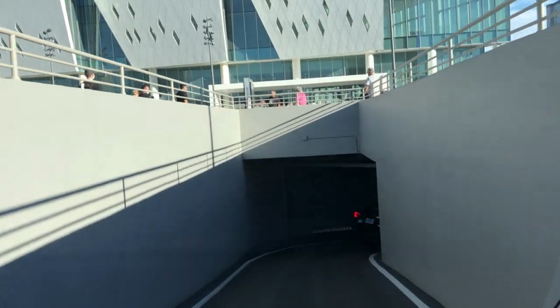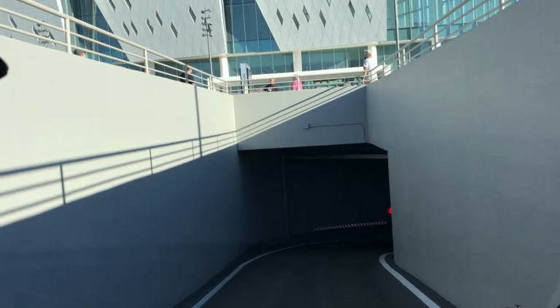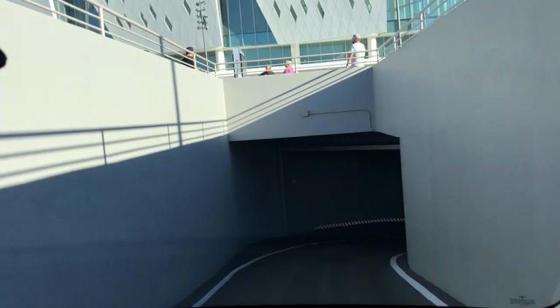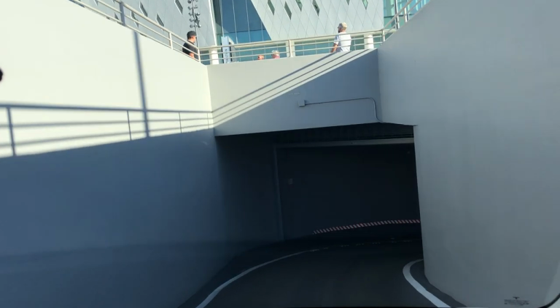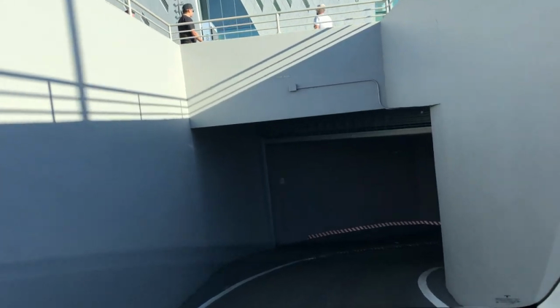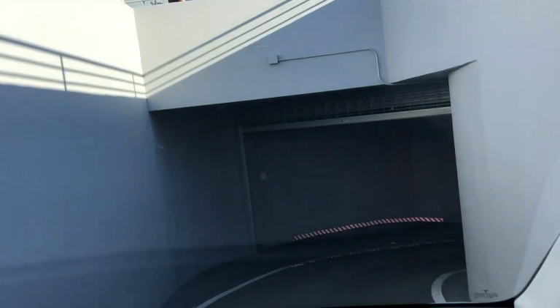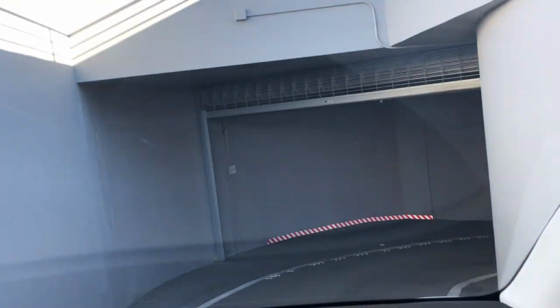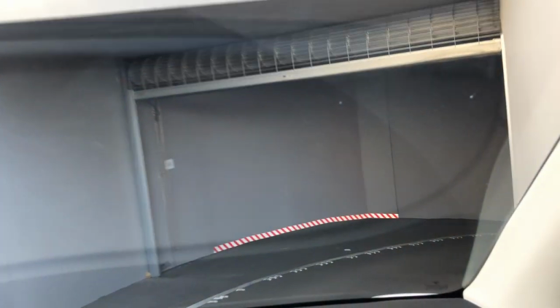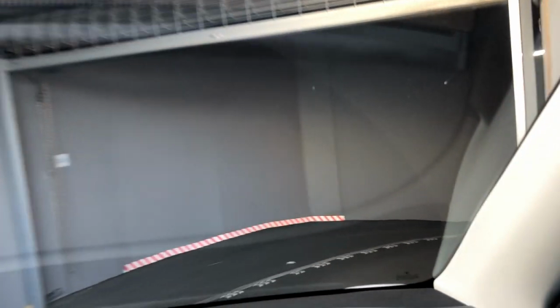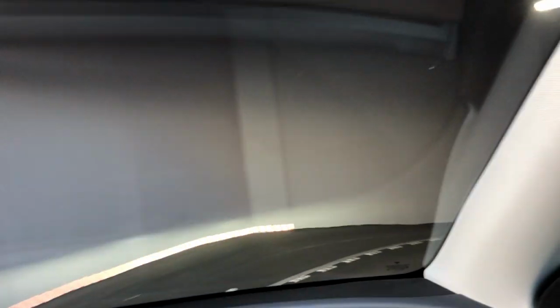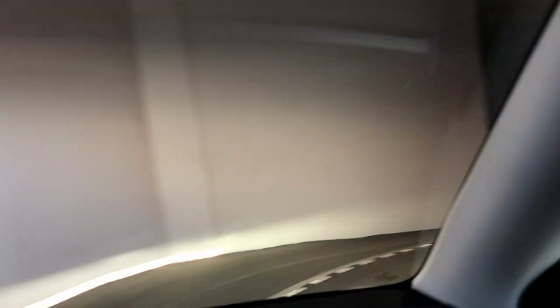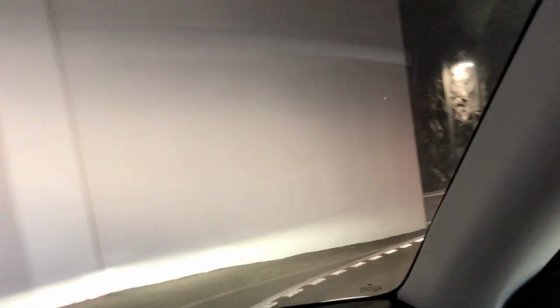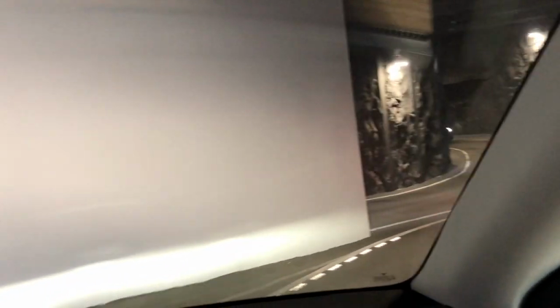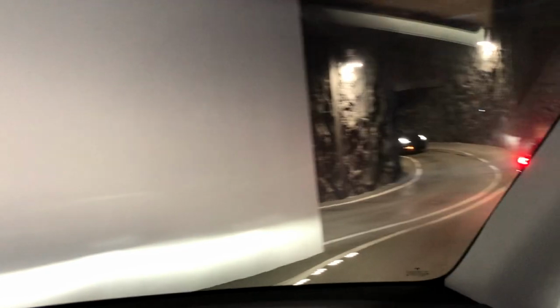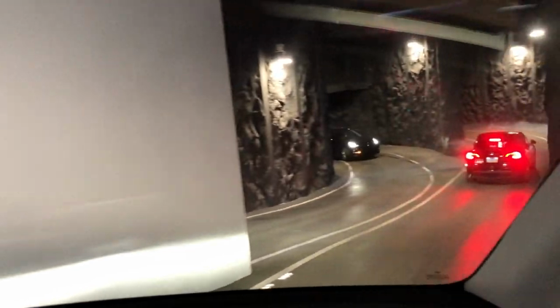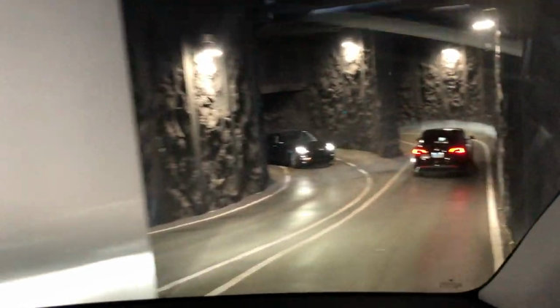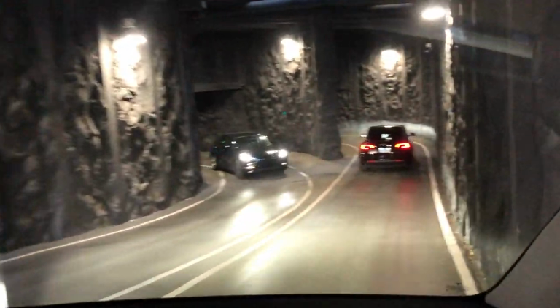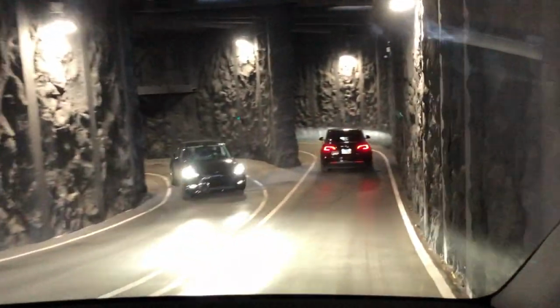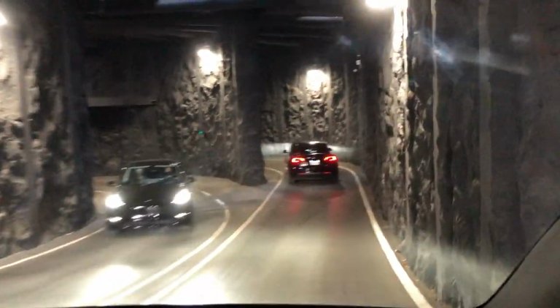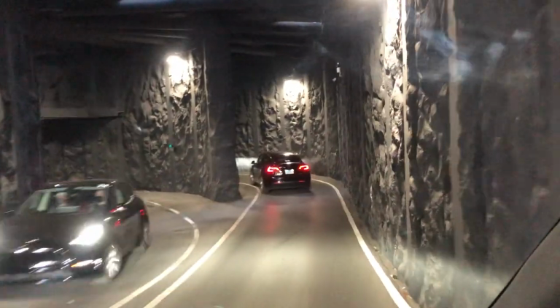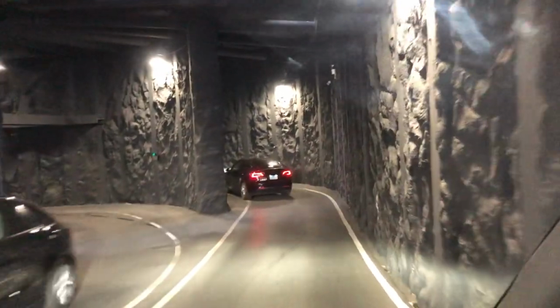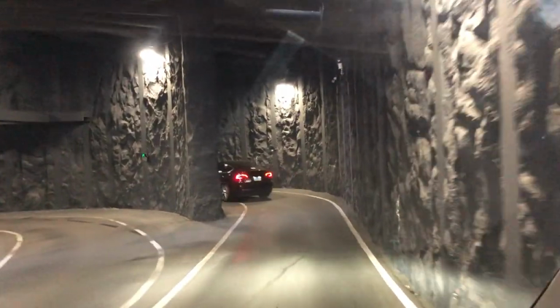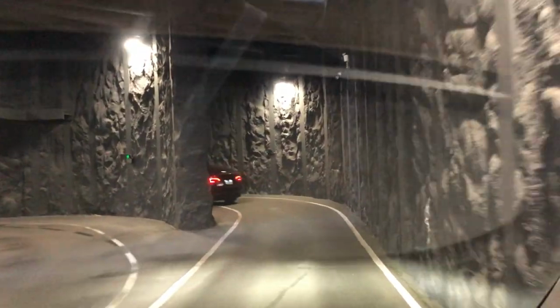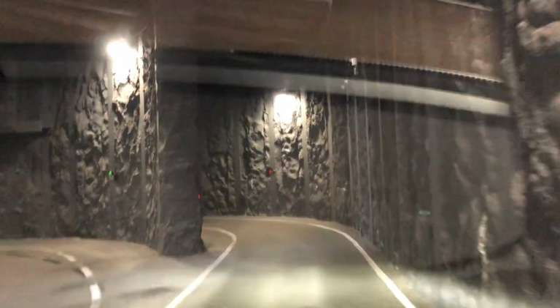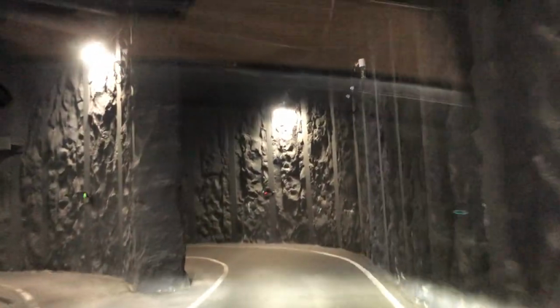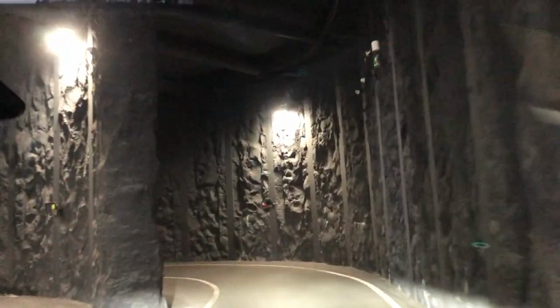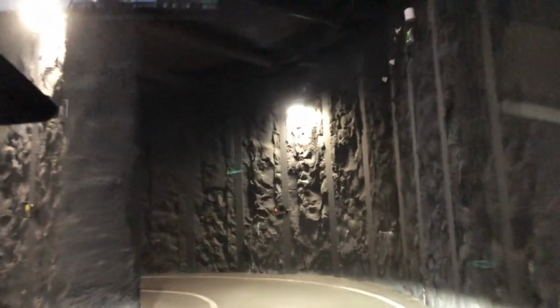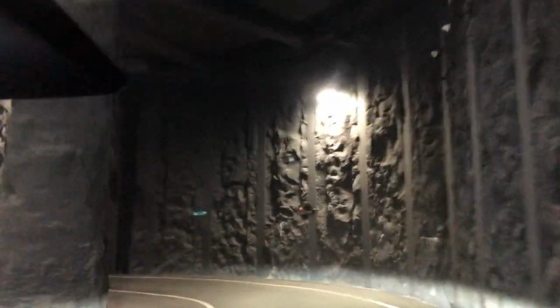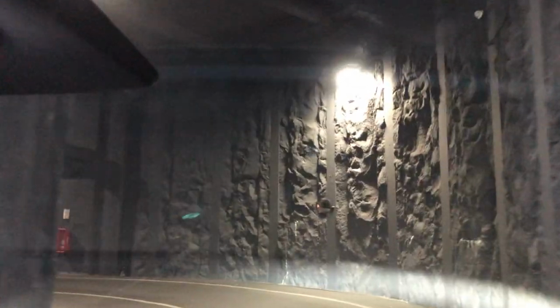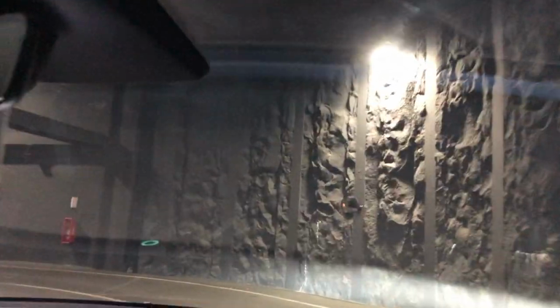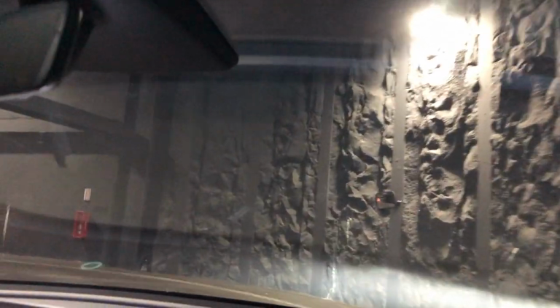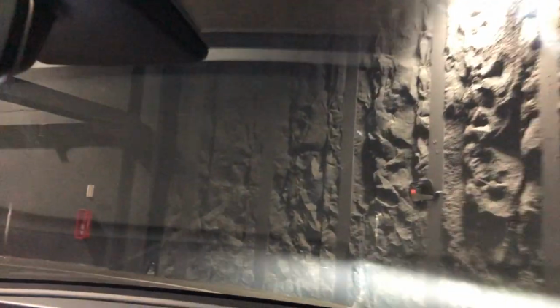This is a really cool tunnel that they built. The only thing I know is we're 40 feet underground, they opened in June.